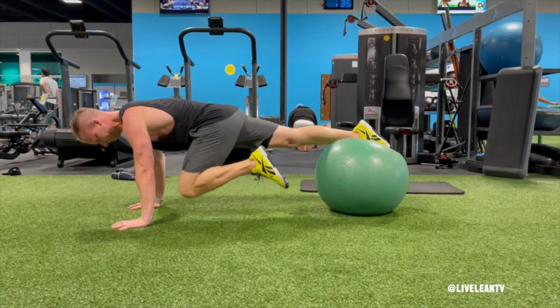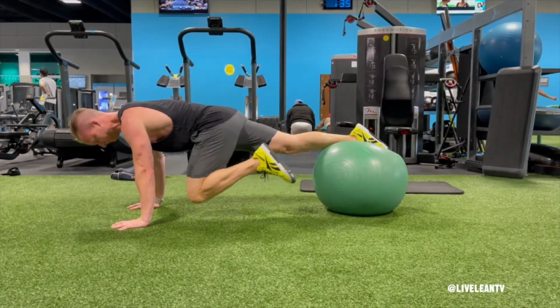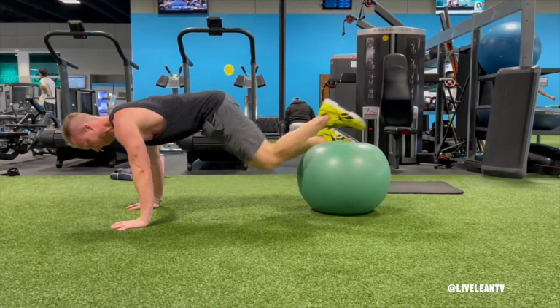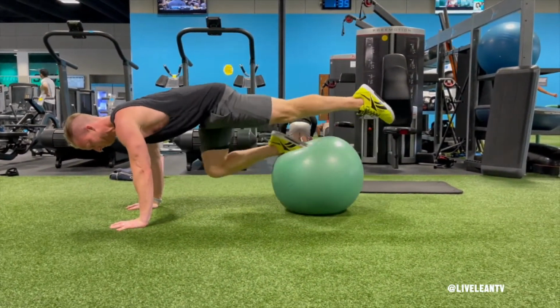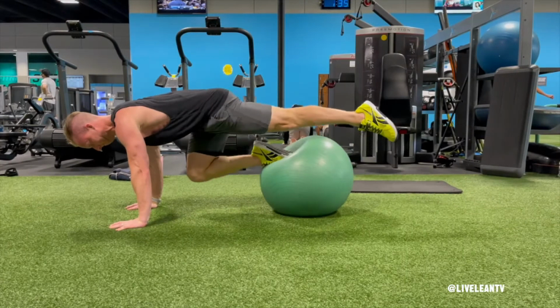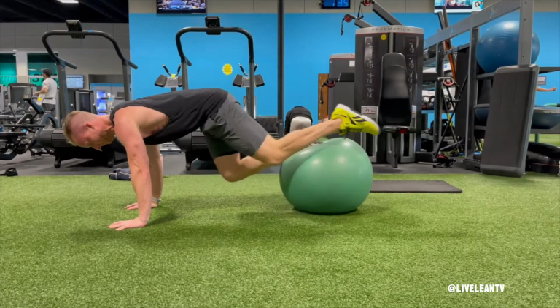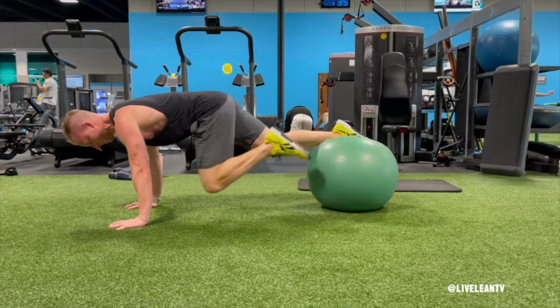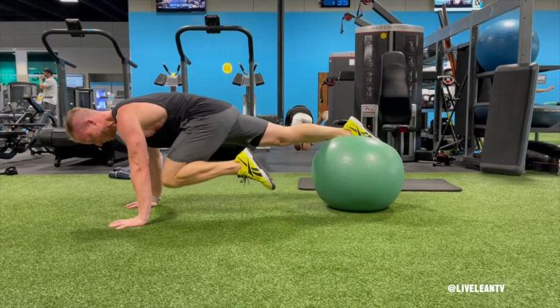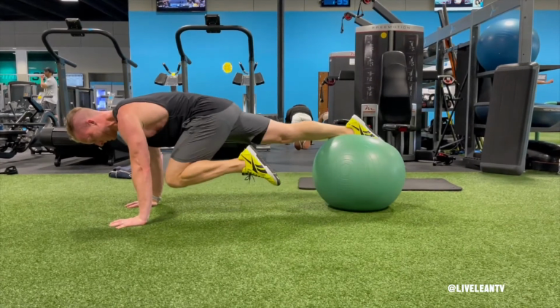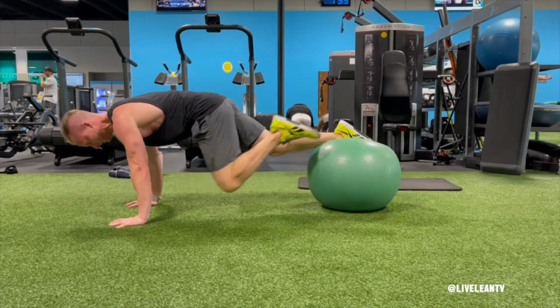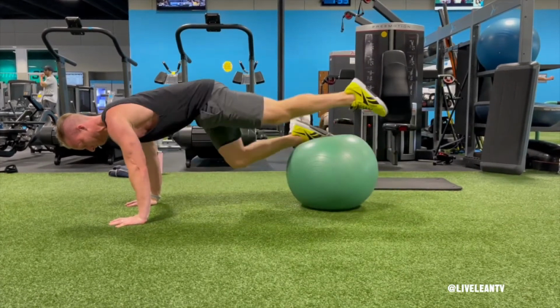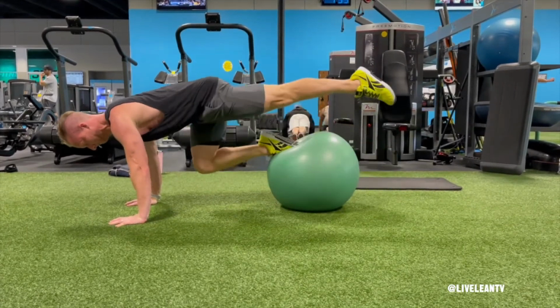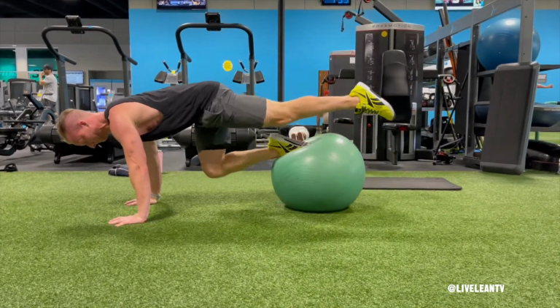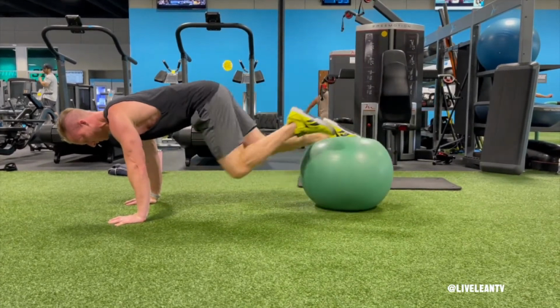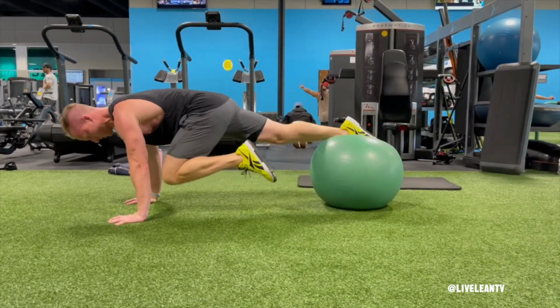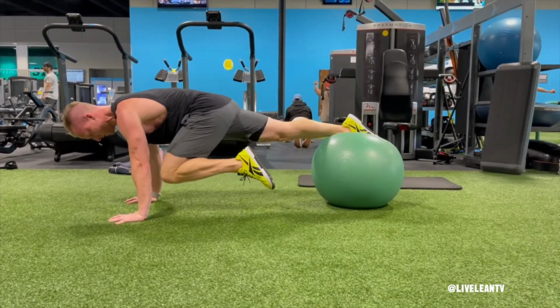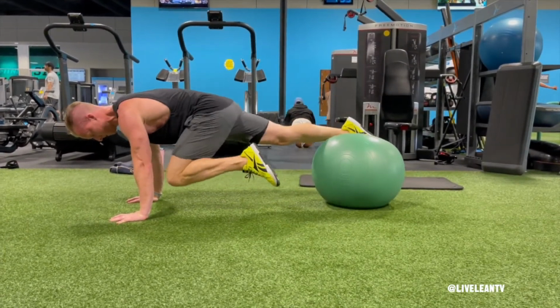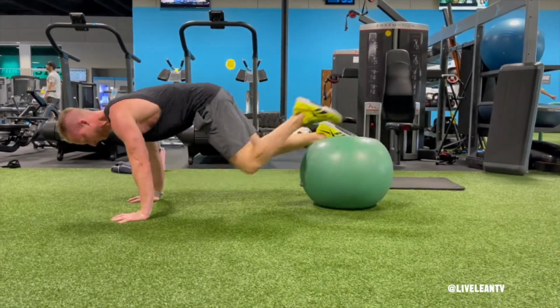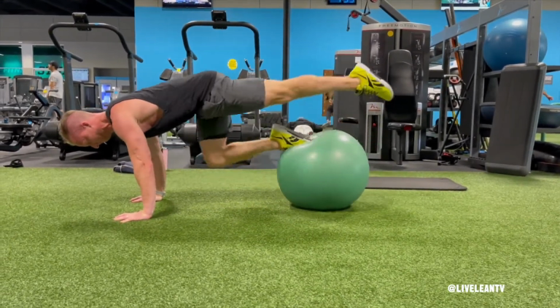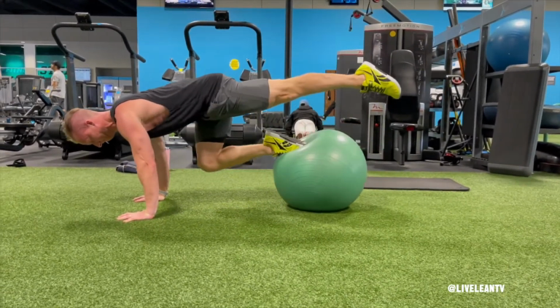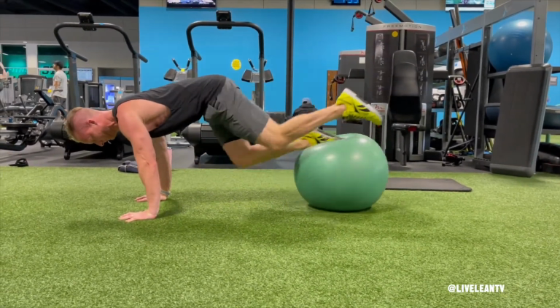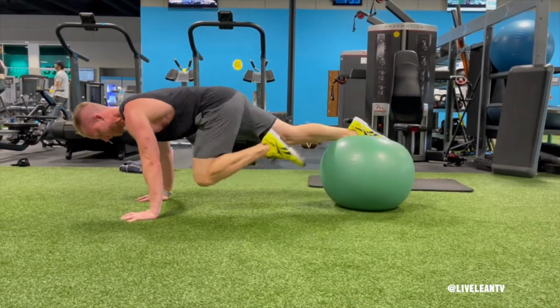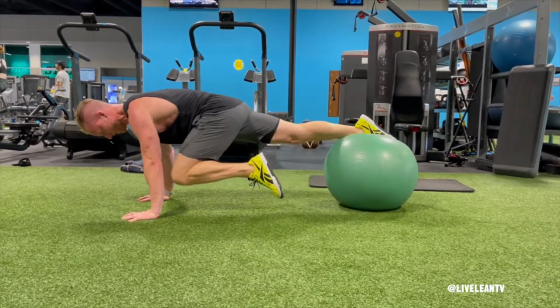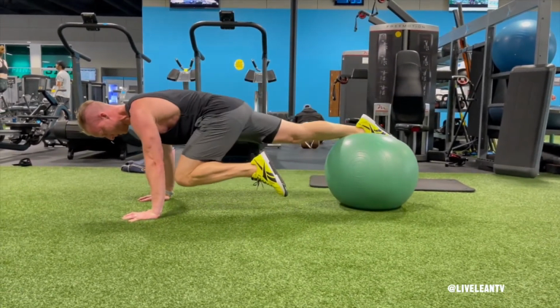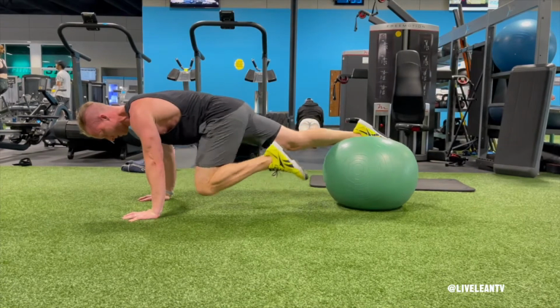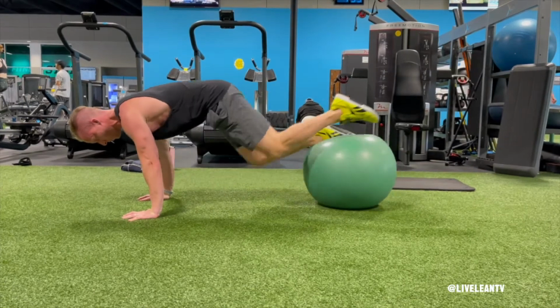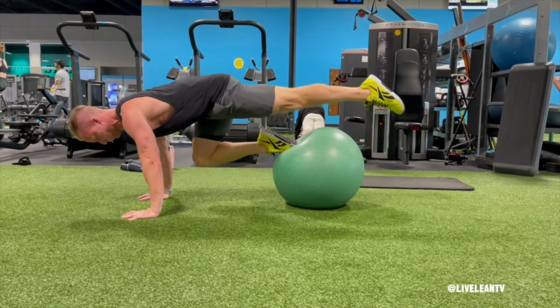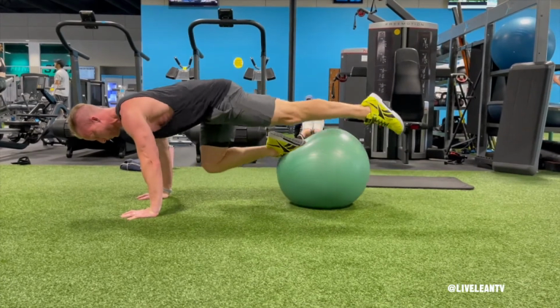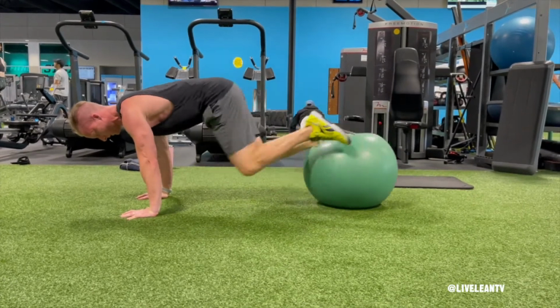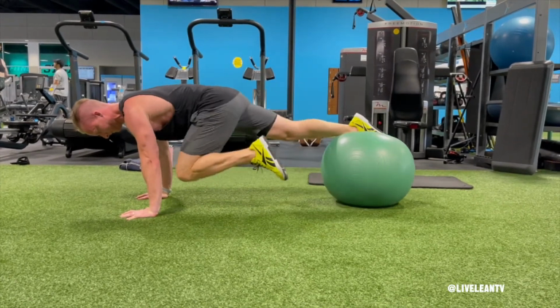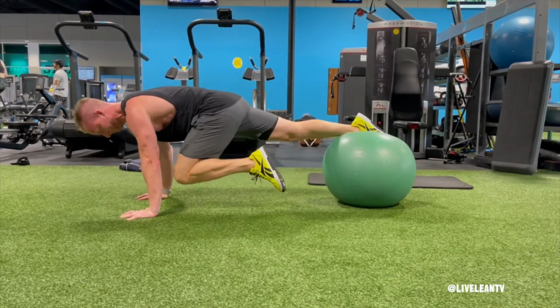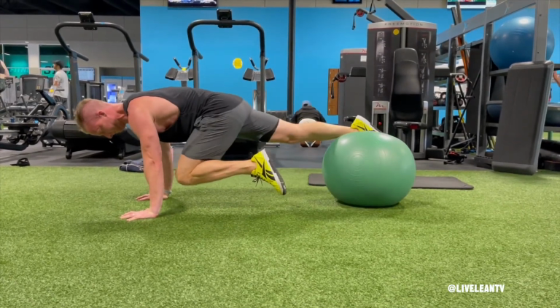To maintain your balance, contract your abs, then under control extend your legs so one foot is balanced on top of the Swiss ball while the other leg is extended above the Swiss ball.